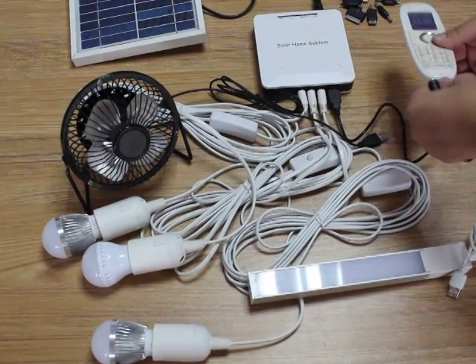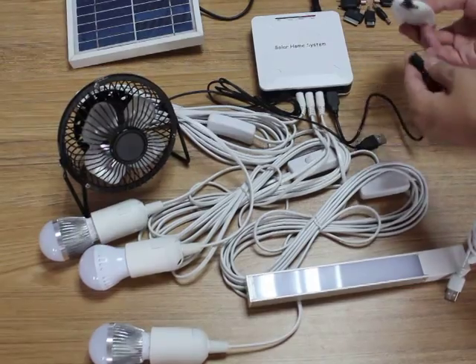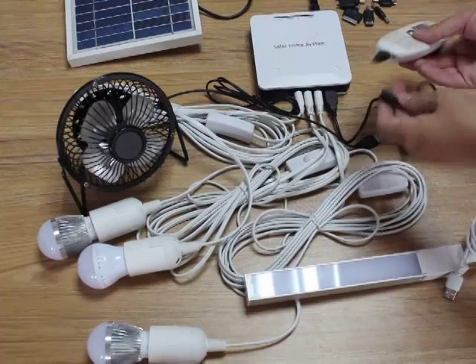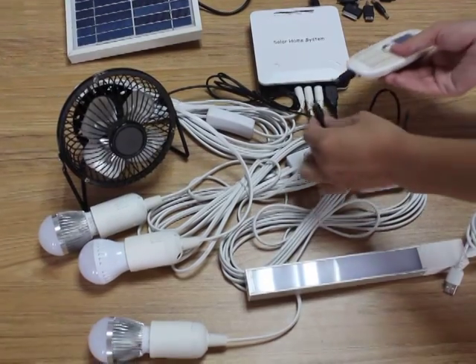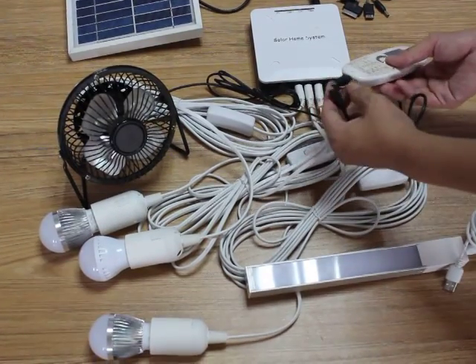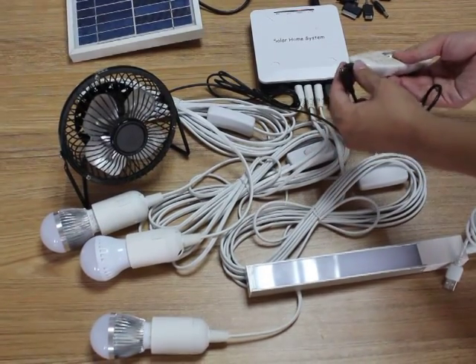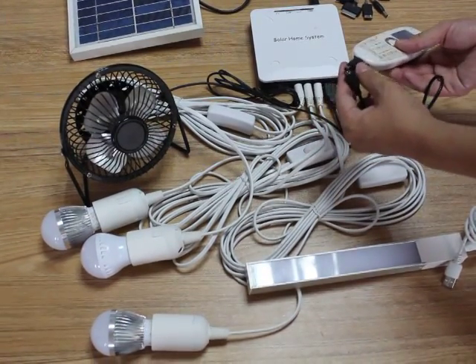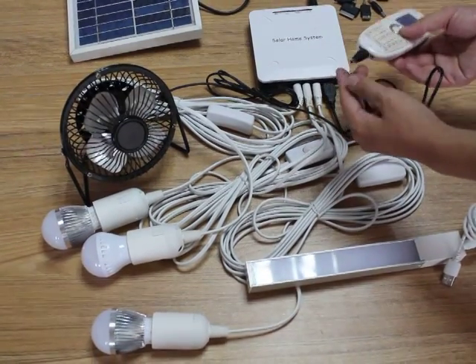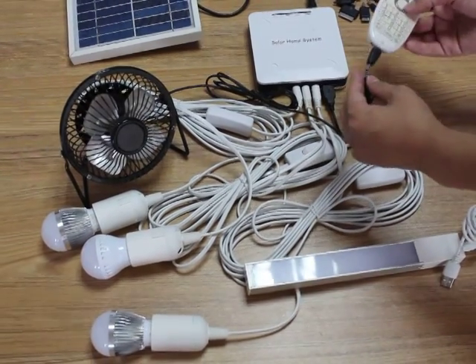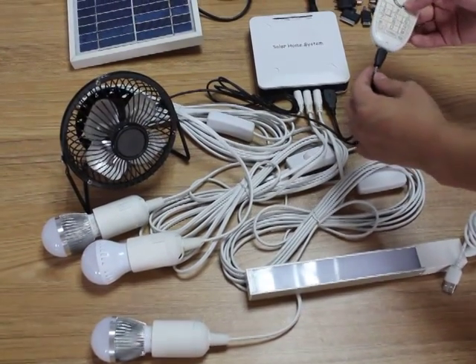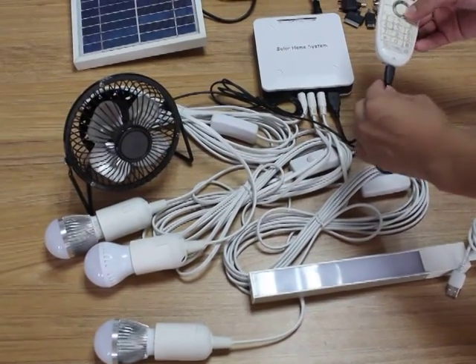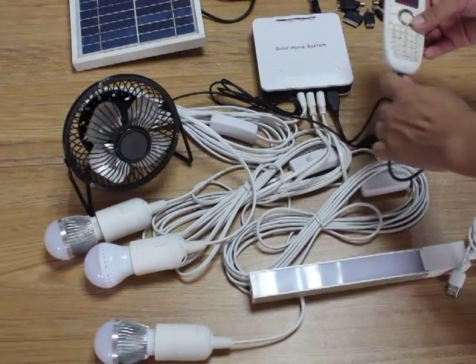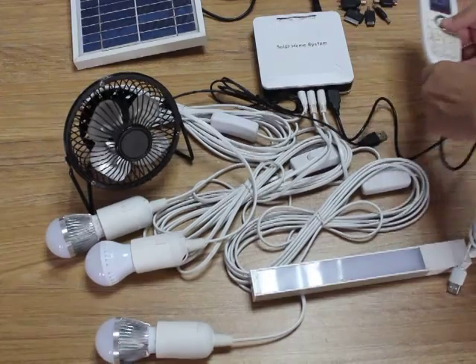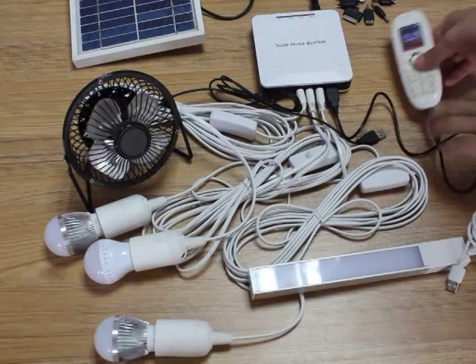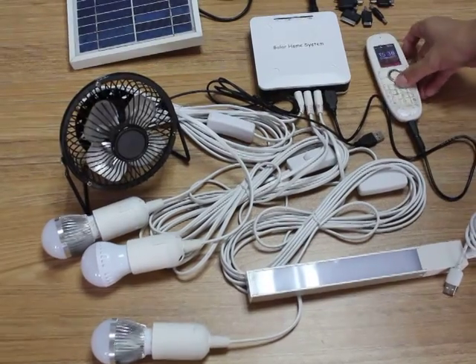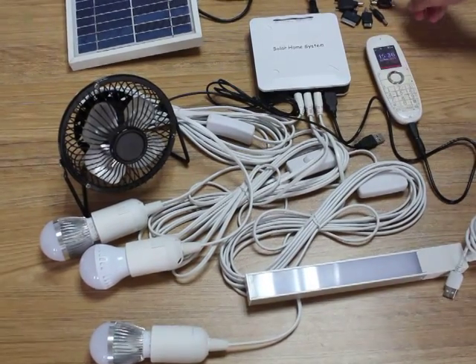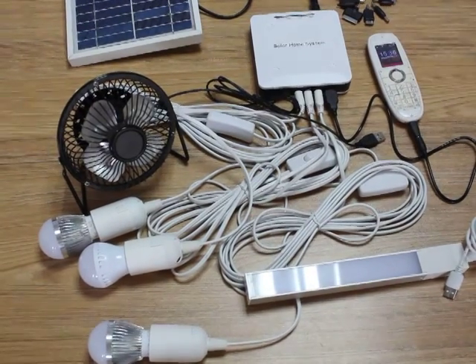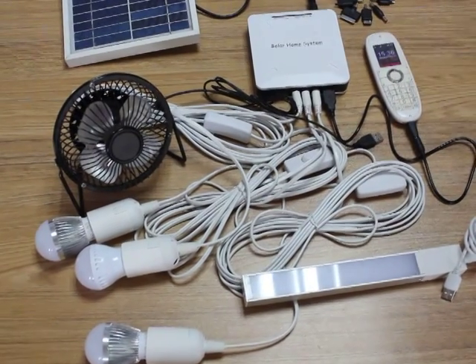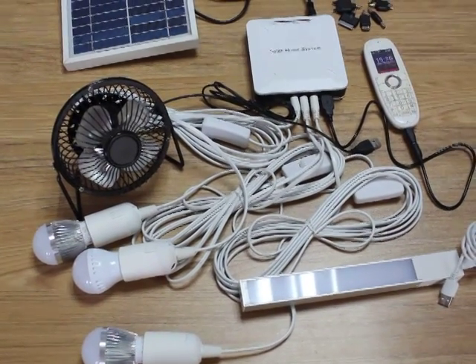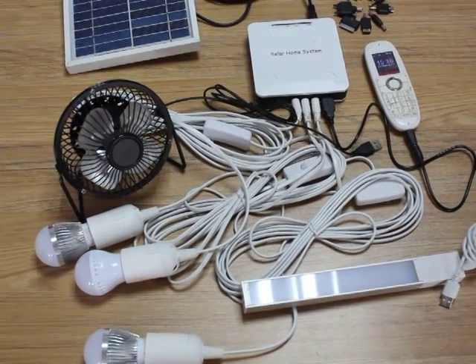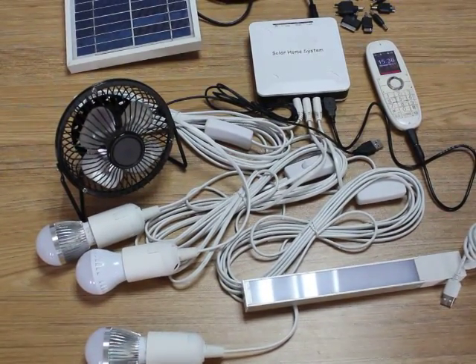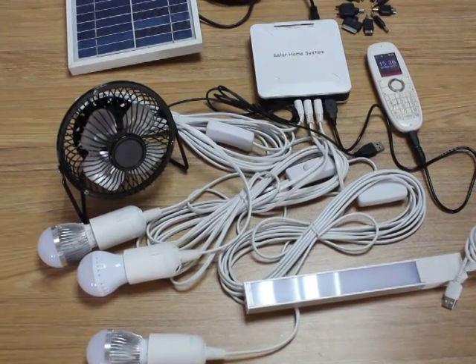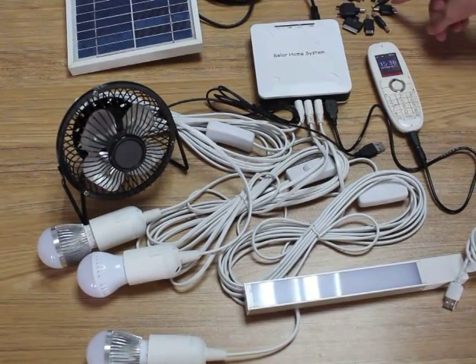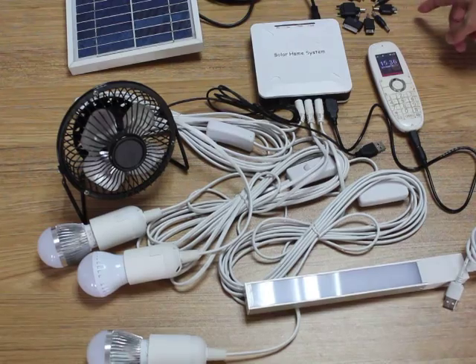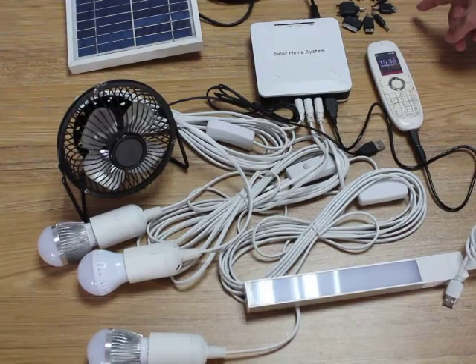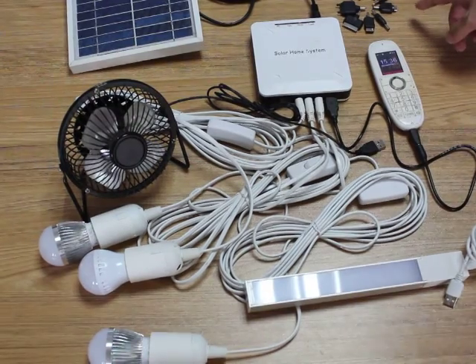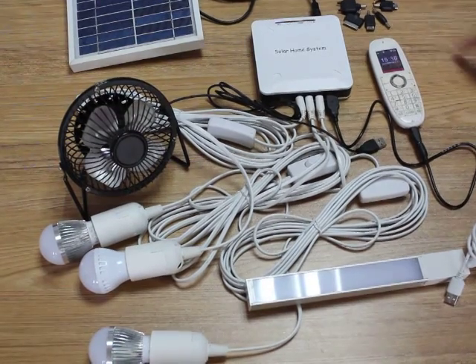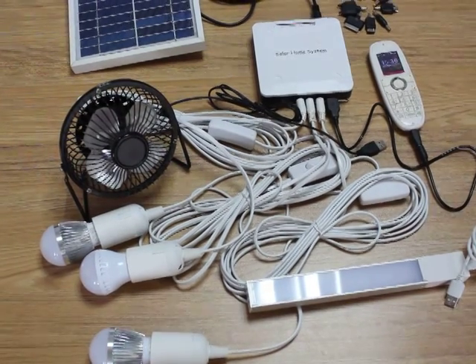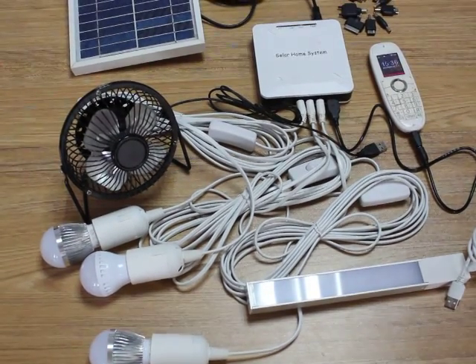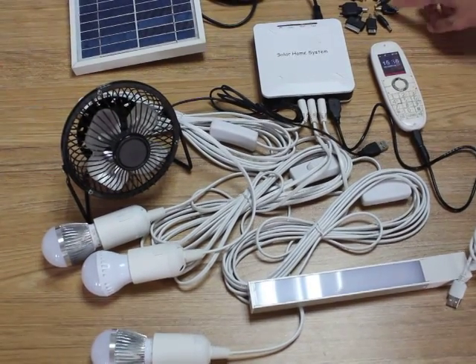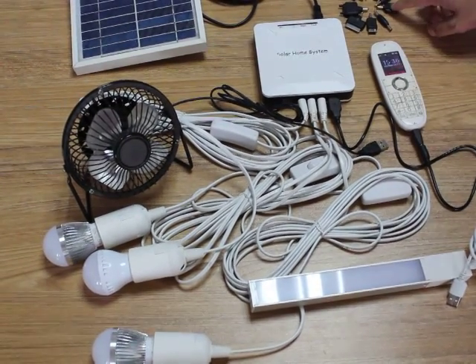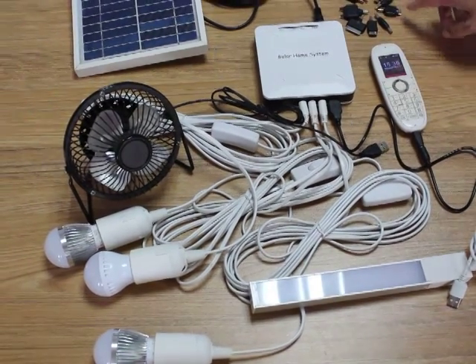You can change to different connectors. It depends on your mobile model, and there are 10 mobile connectors included.